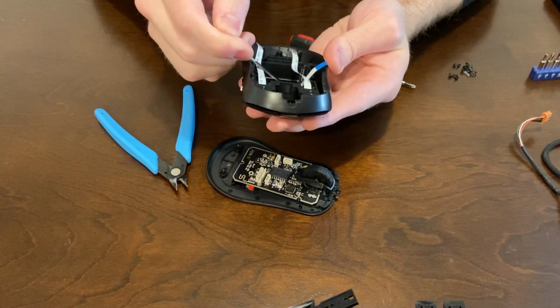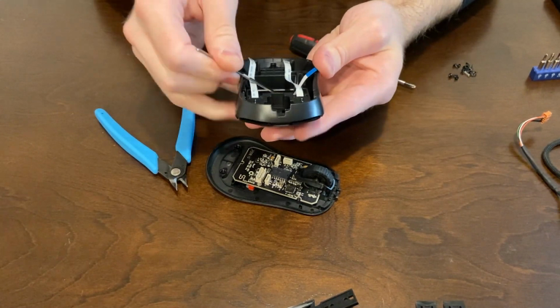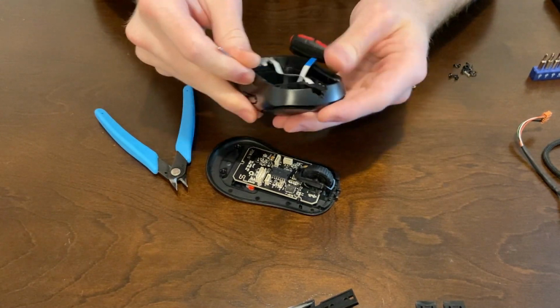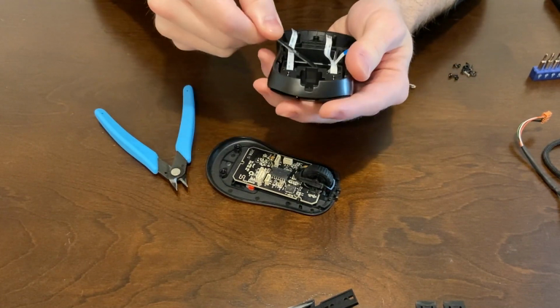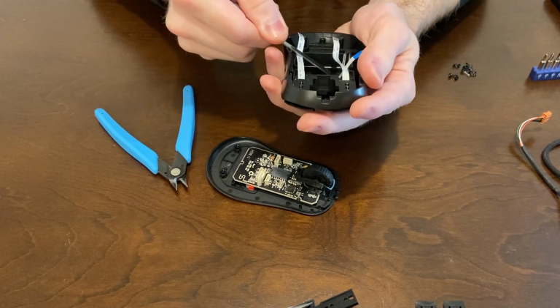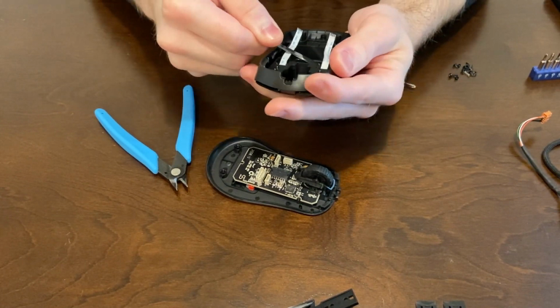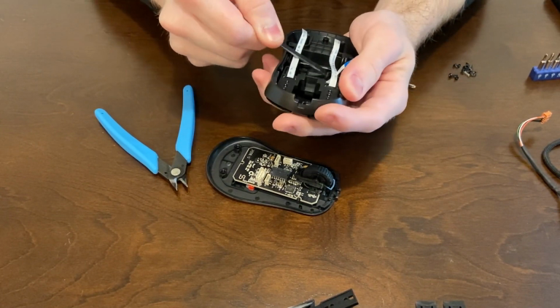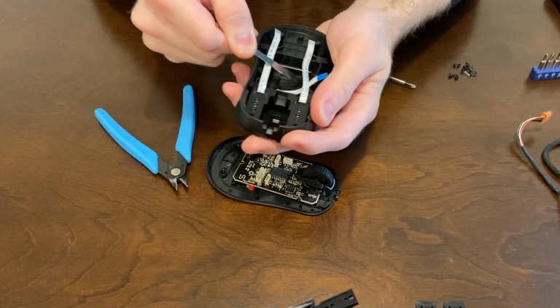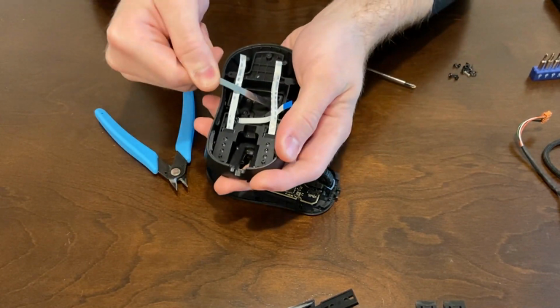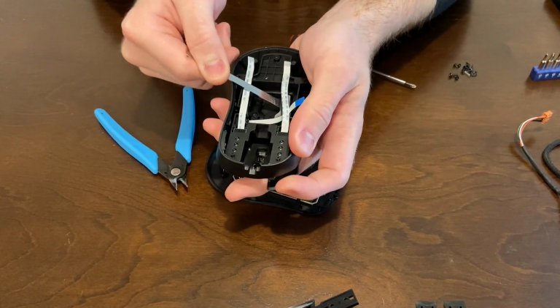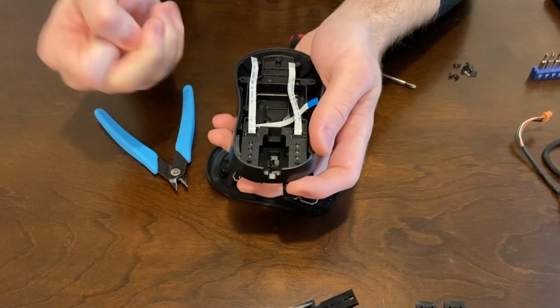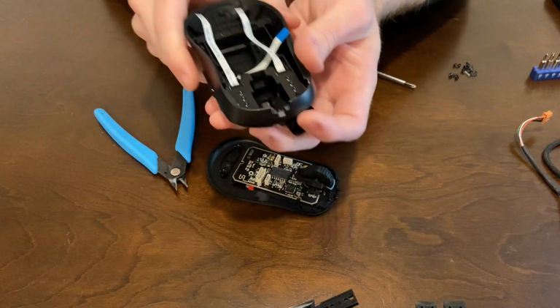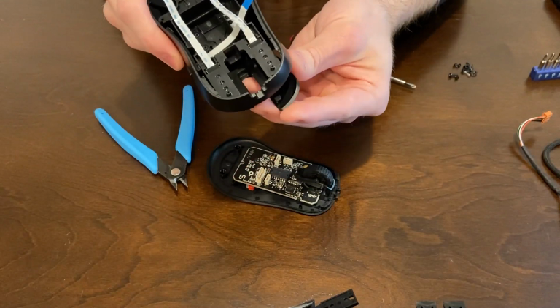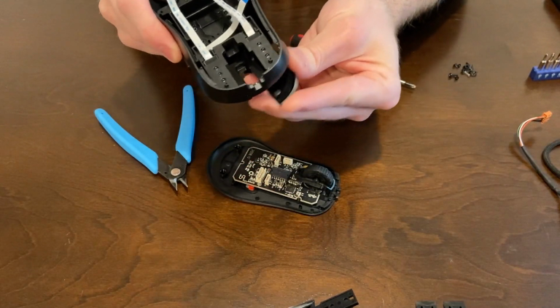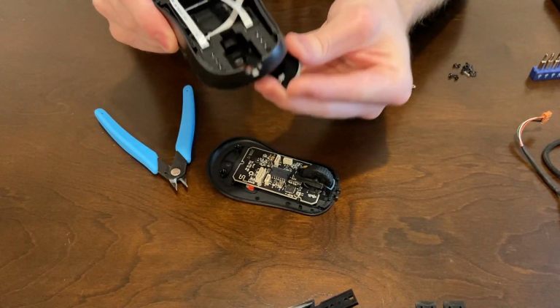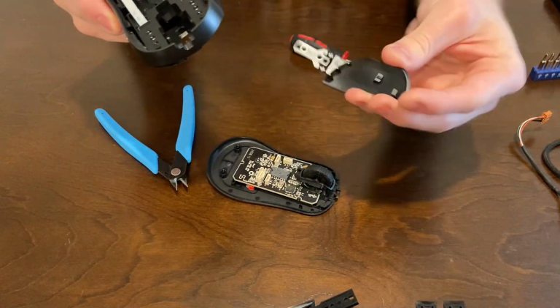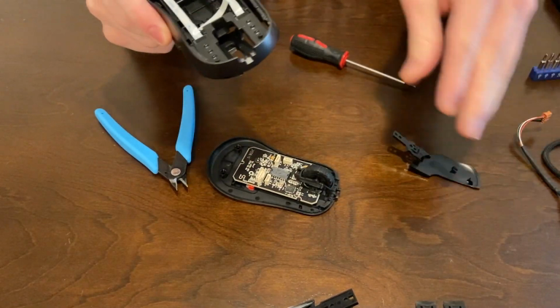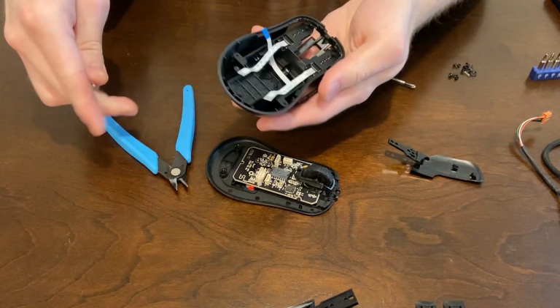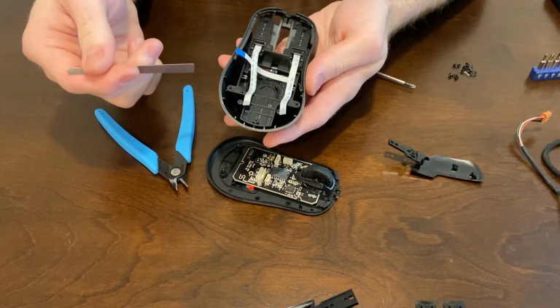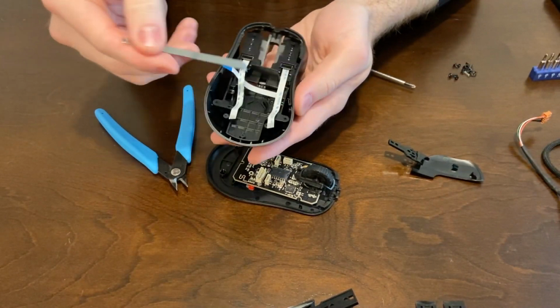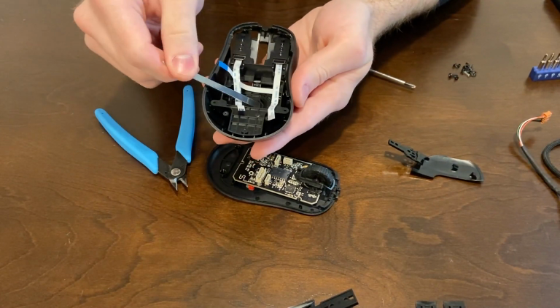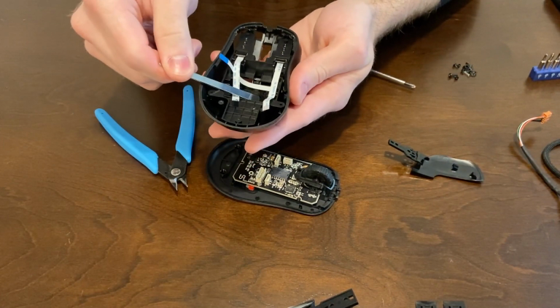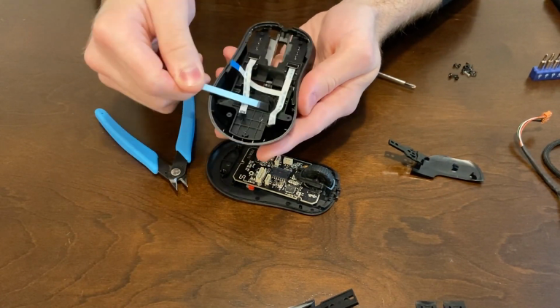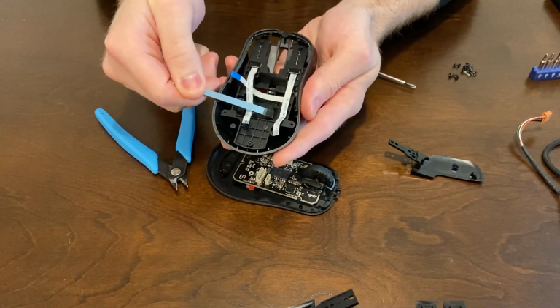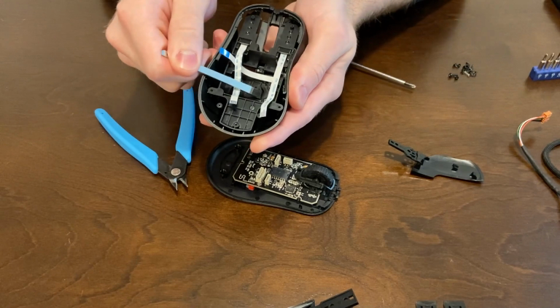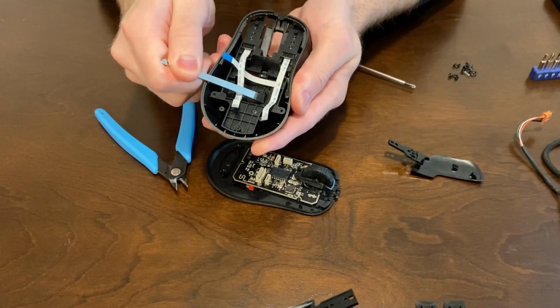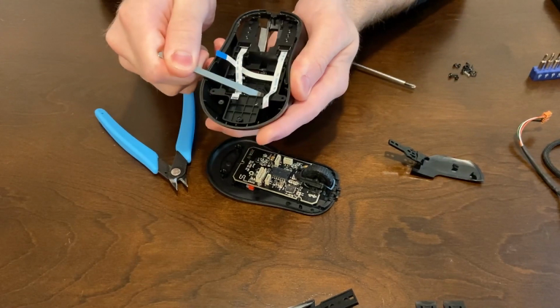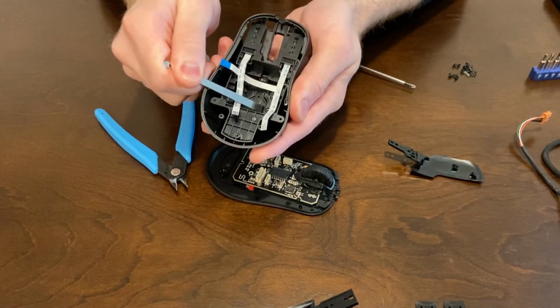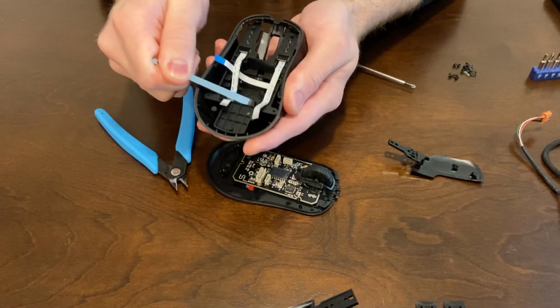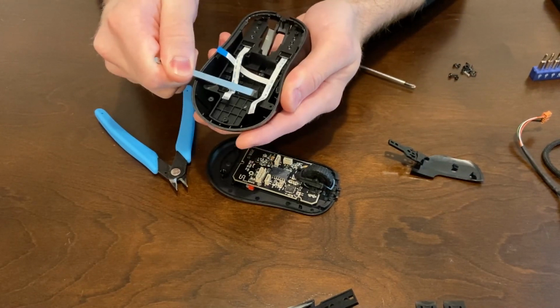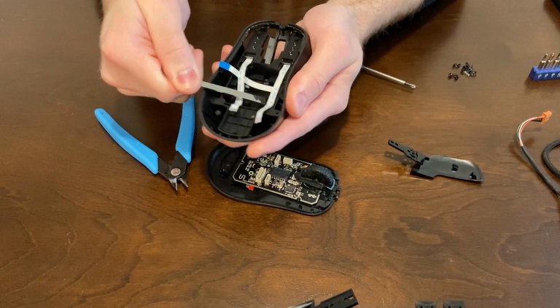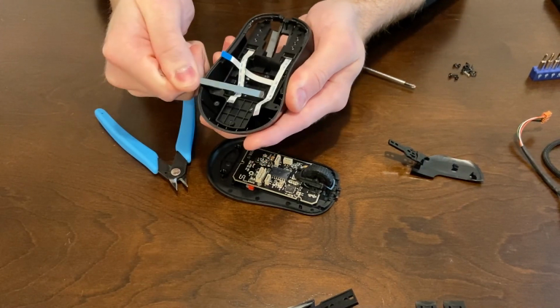Now just take something flat and wedge it between where the back of the mouse button is and where it's housed, and just push it up. Don't use excessive force, and then basically you're just going to pull it out the front.